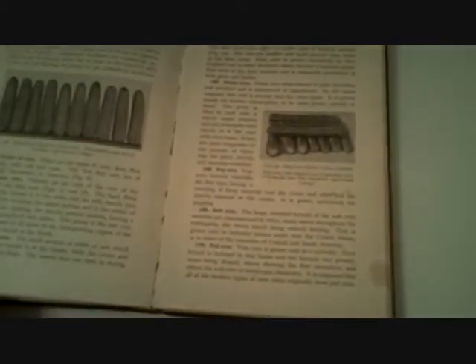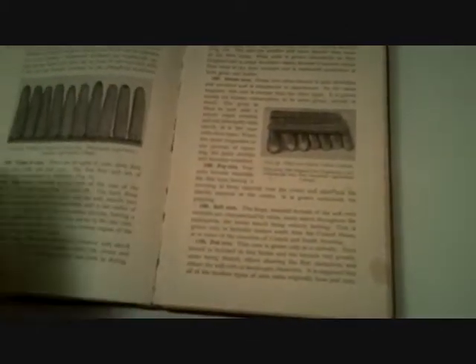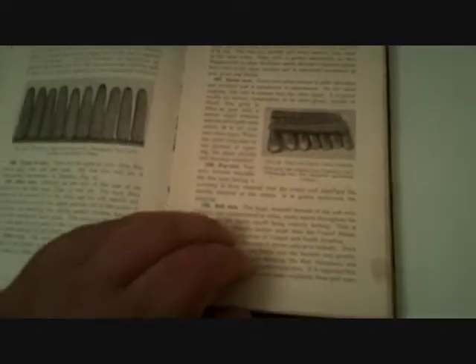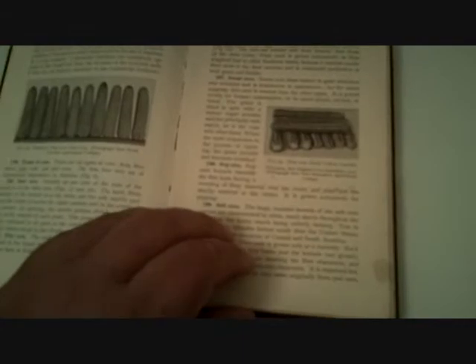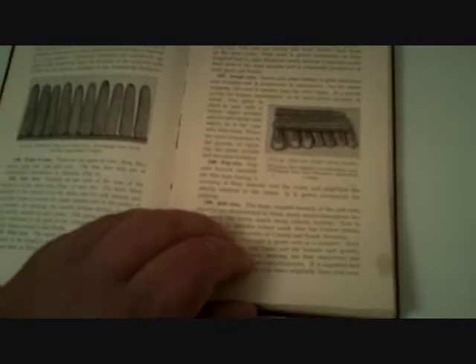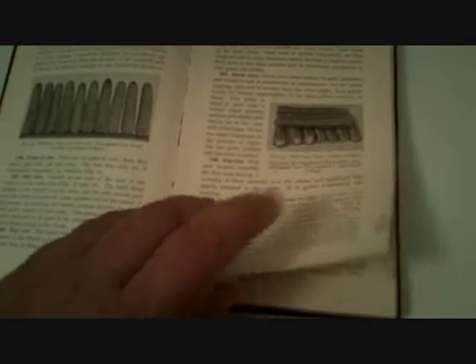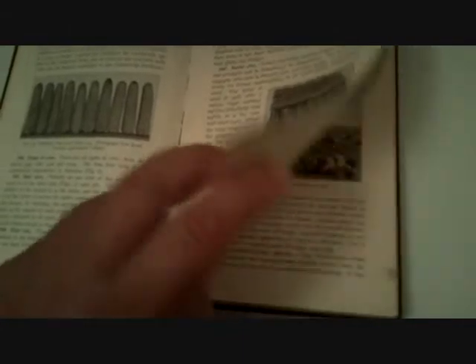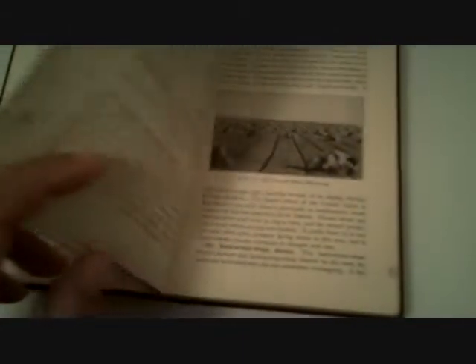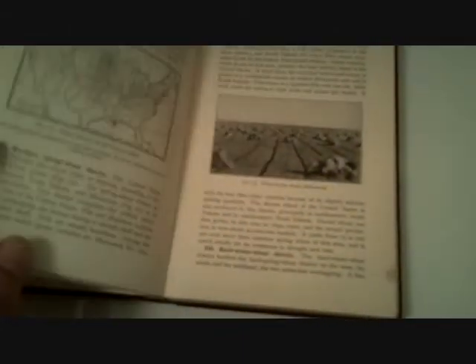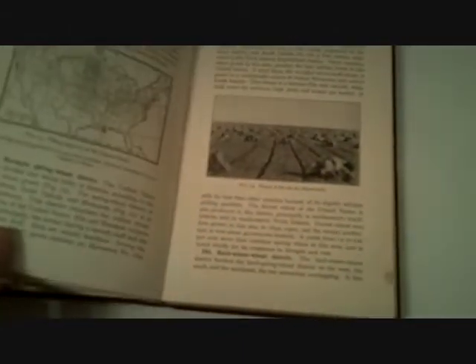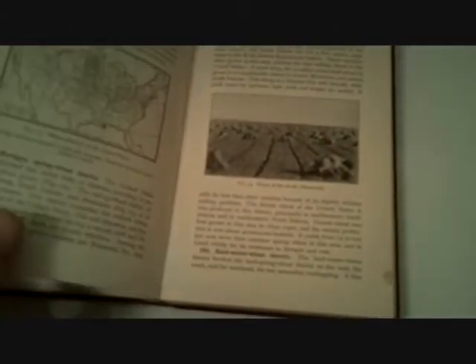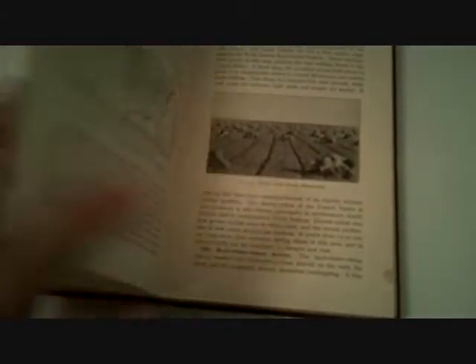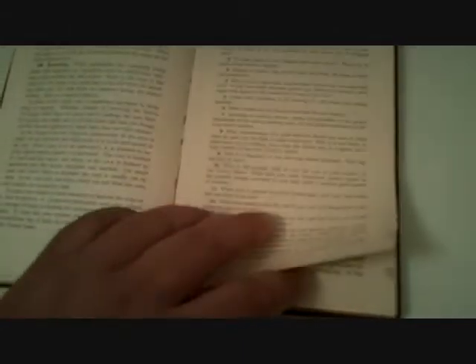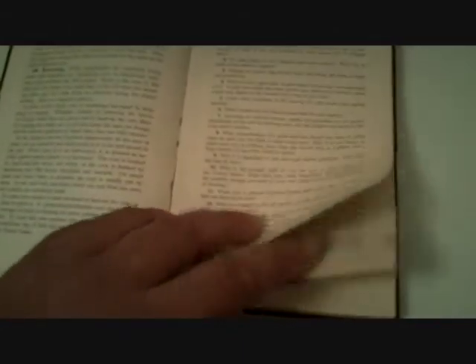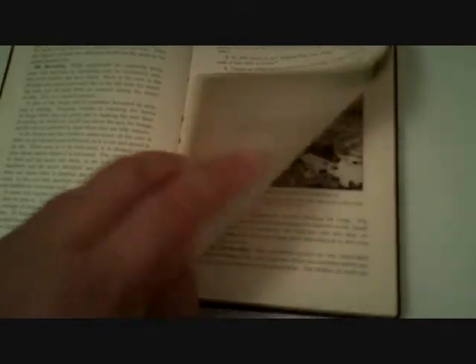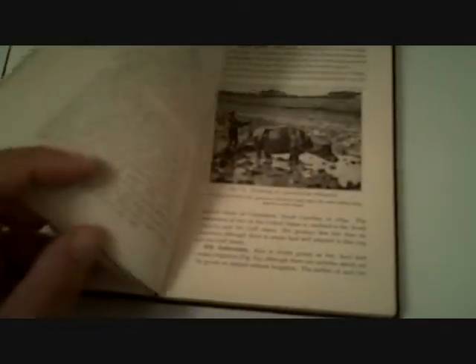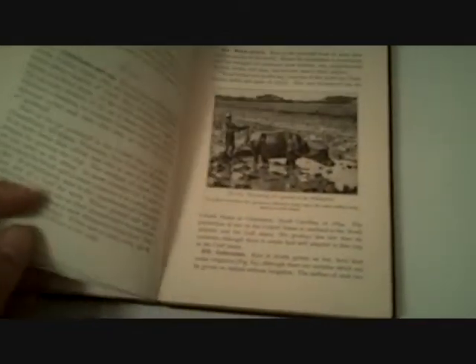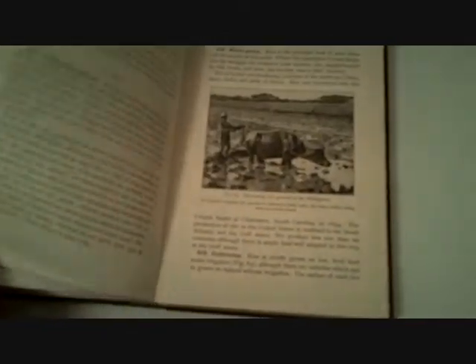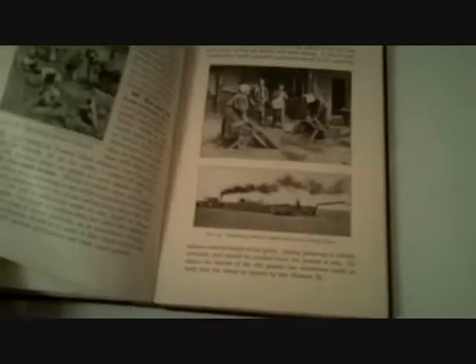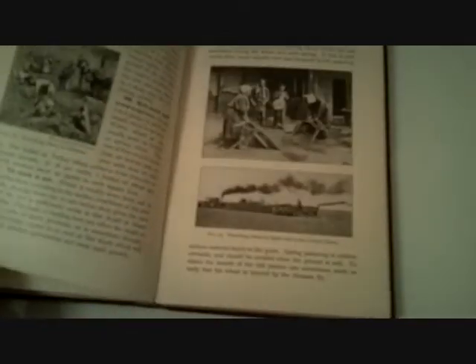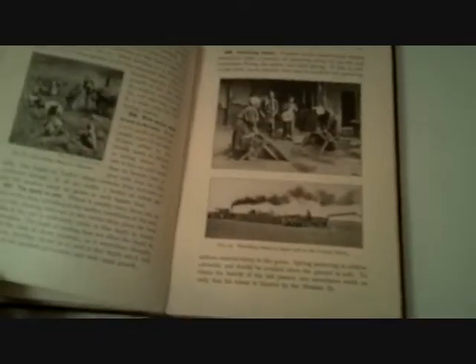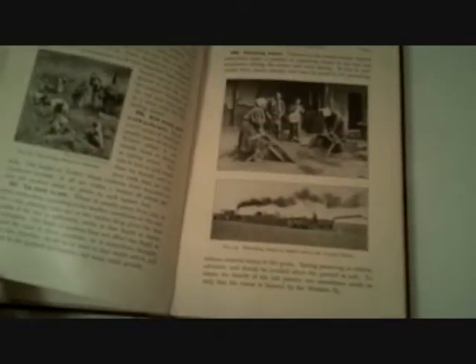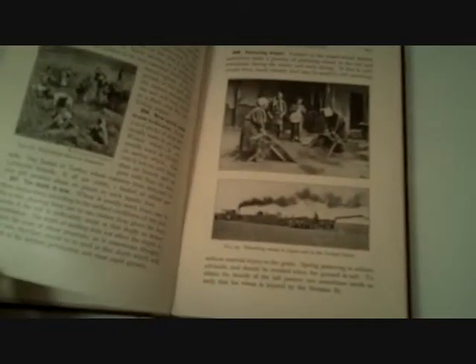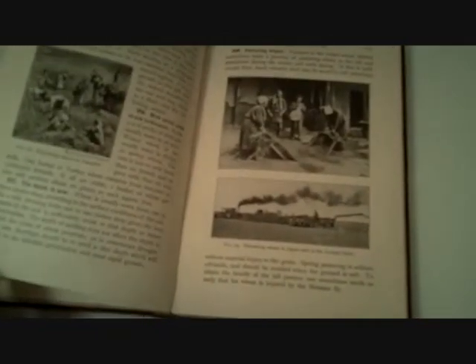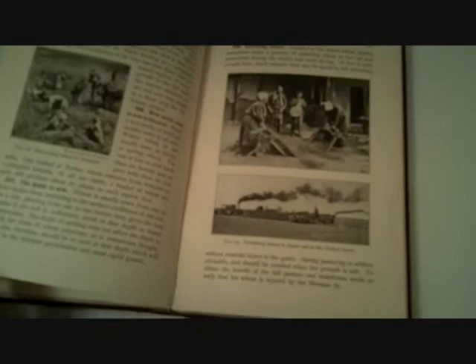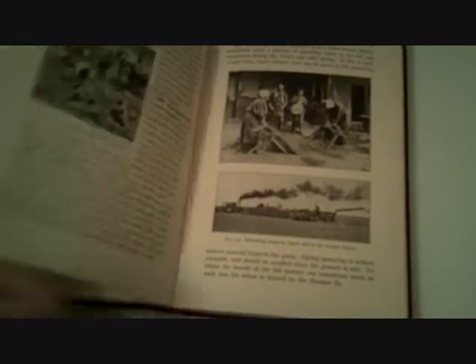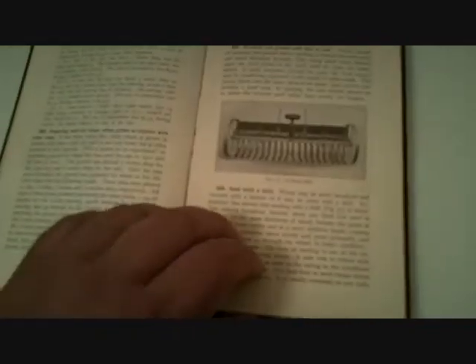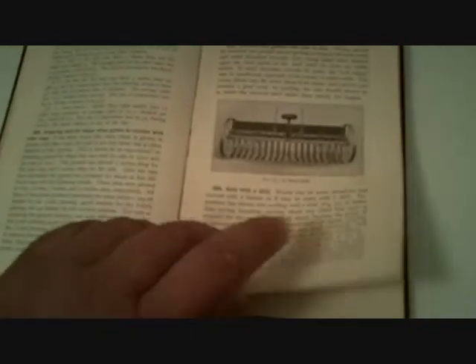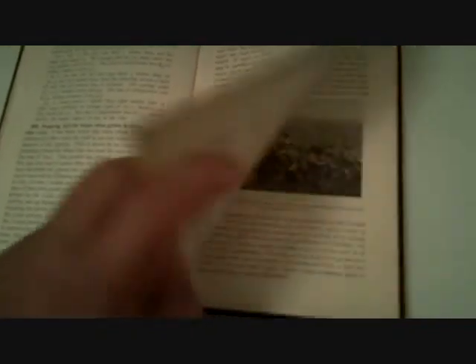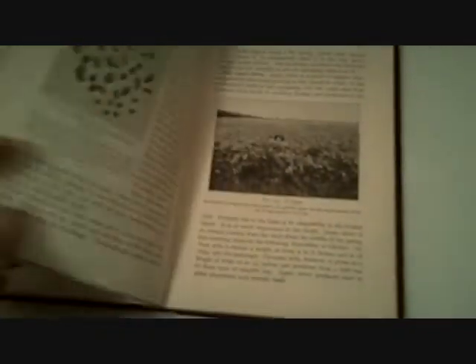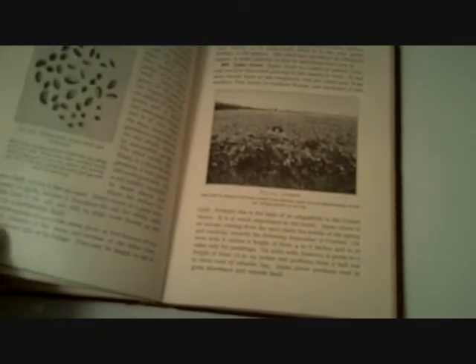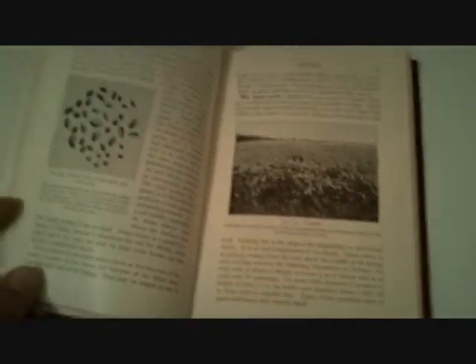It covers corn varieties, types of corn, hays, legumes, rice production, all the small grains, and growing hogs.